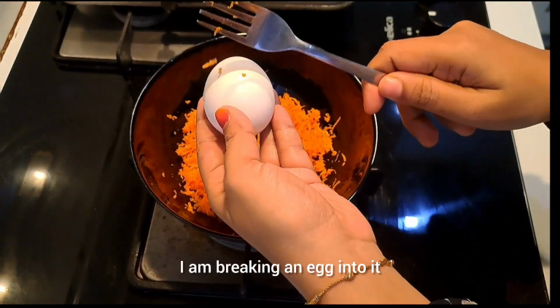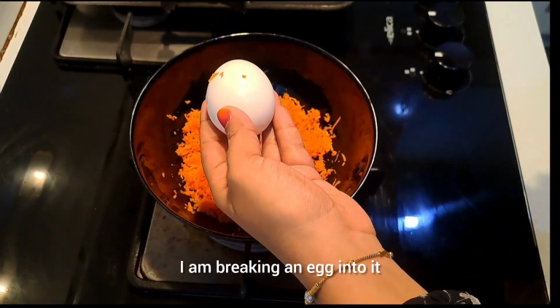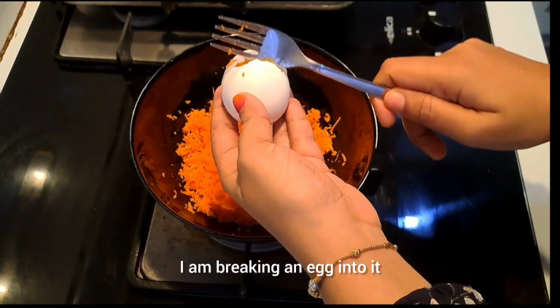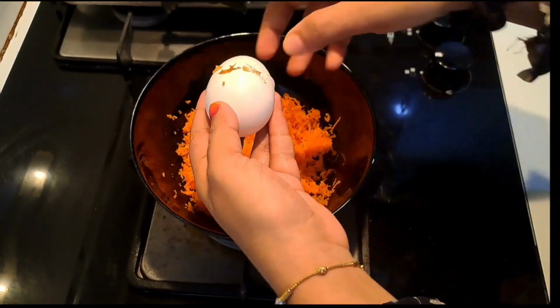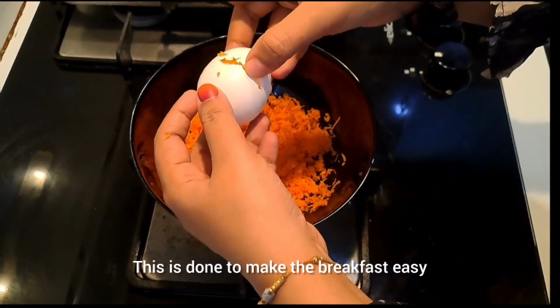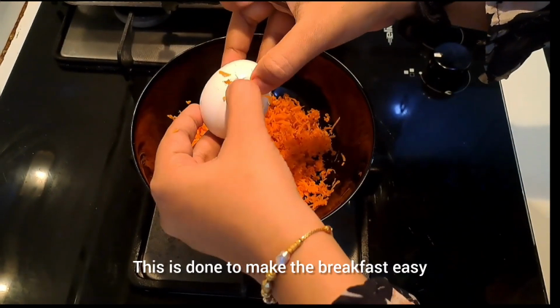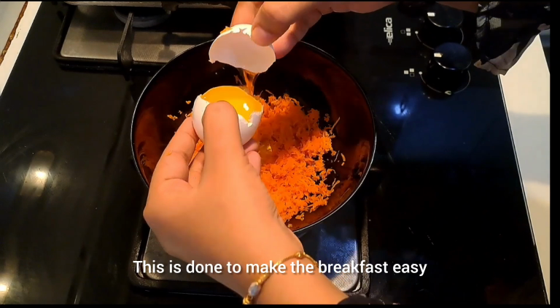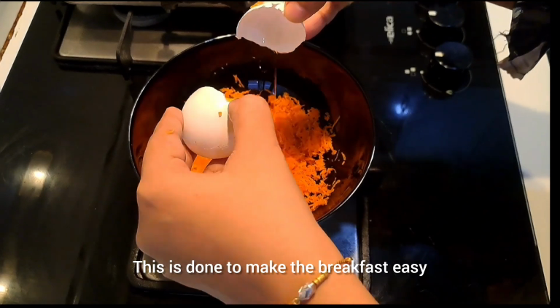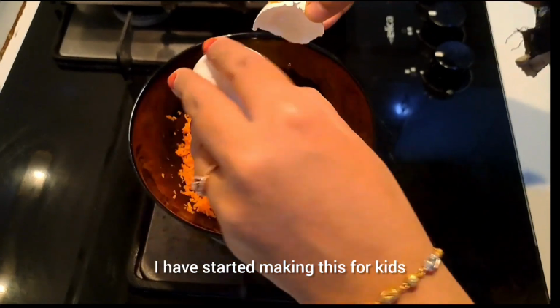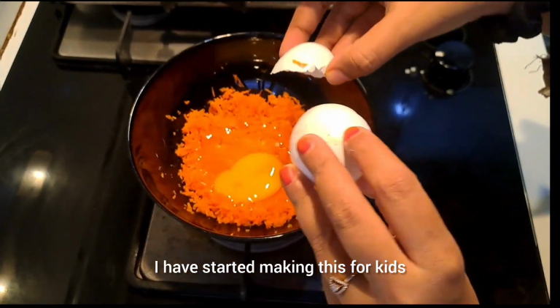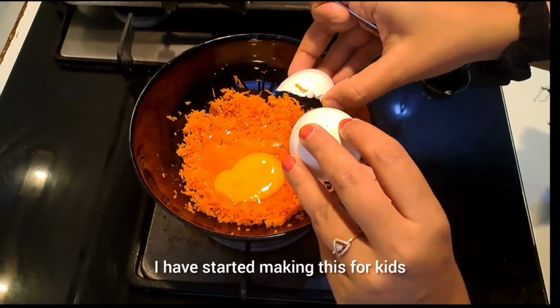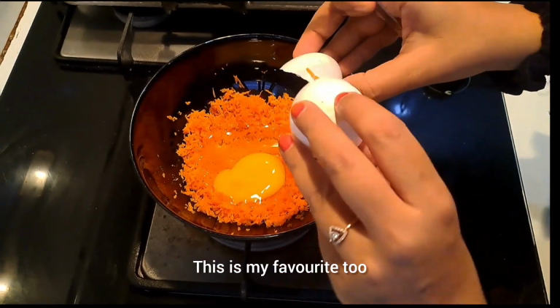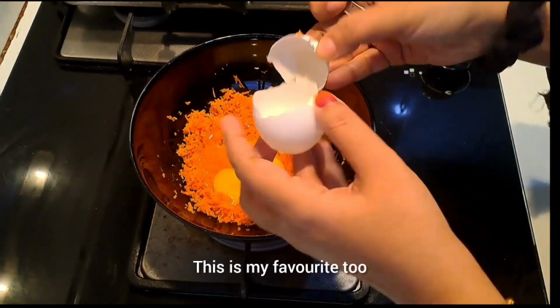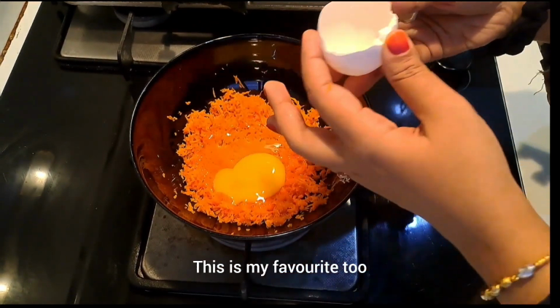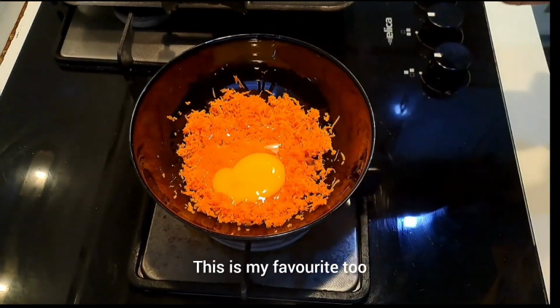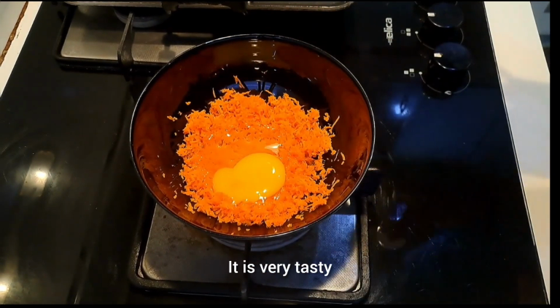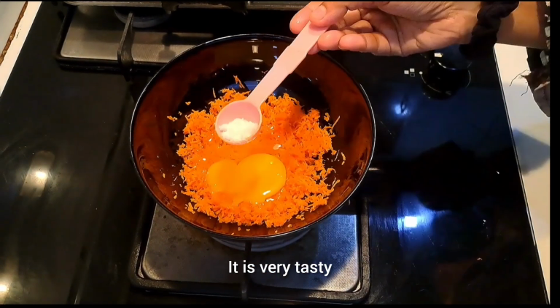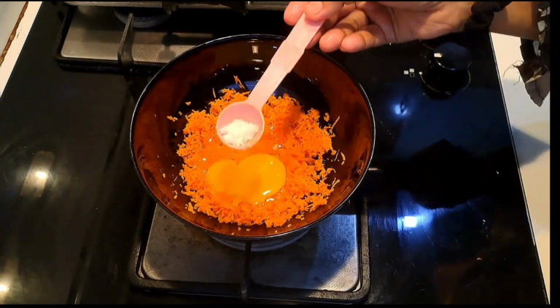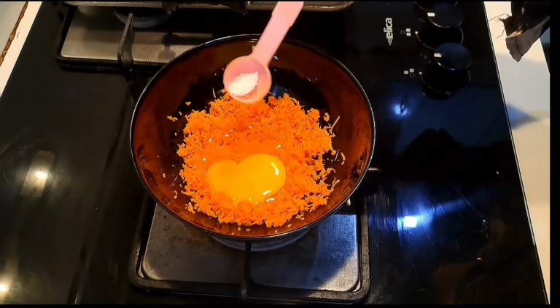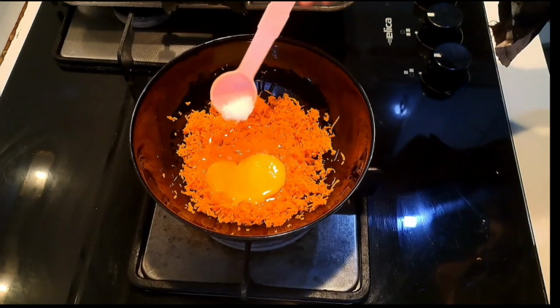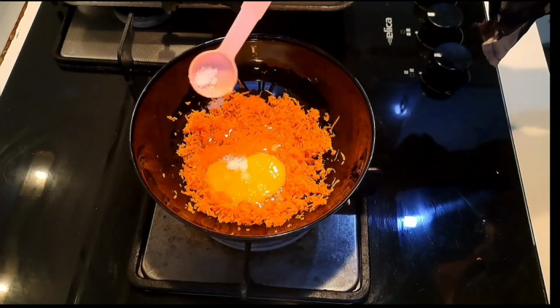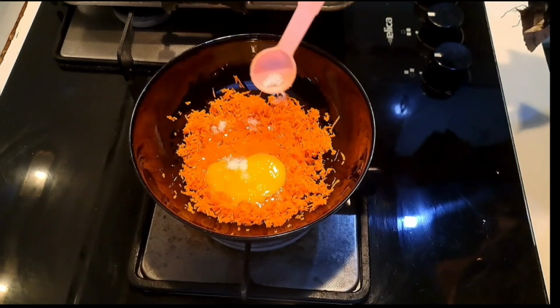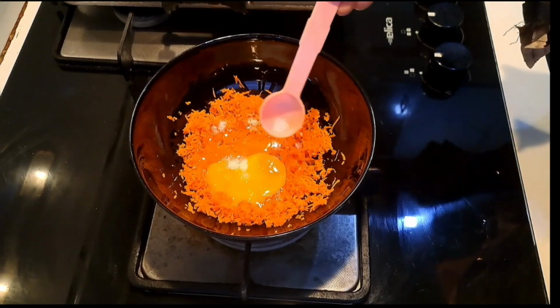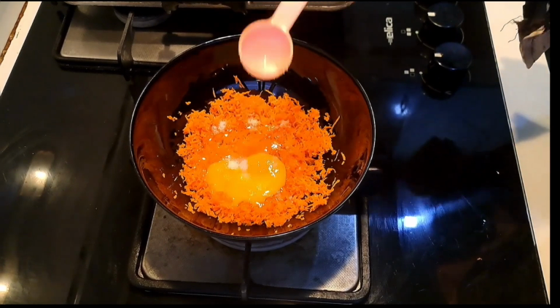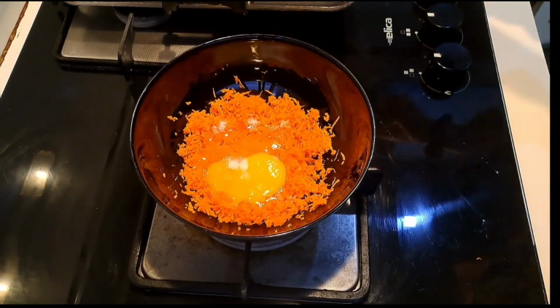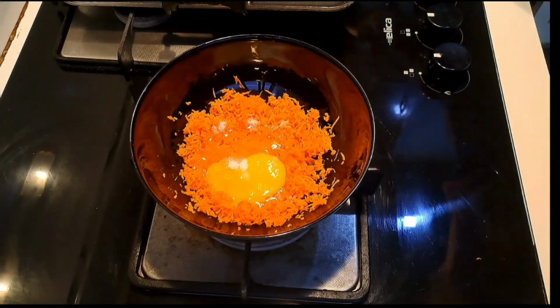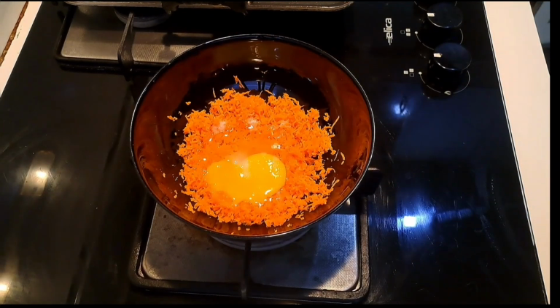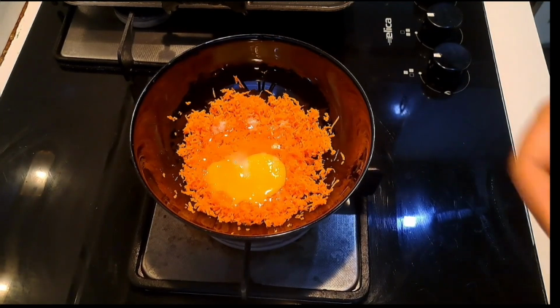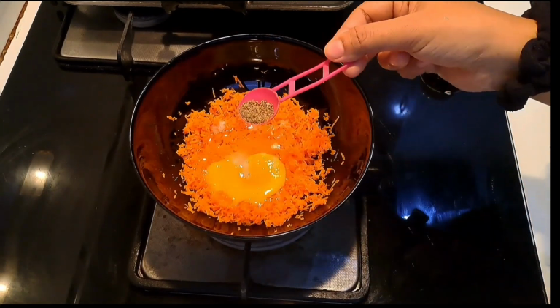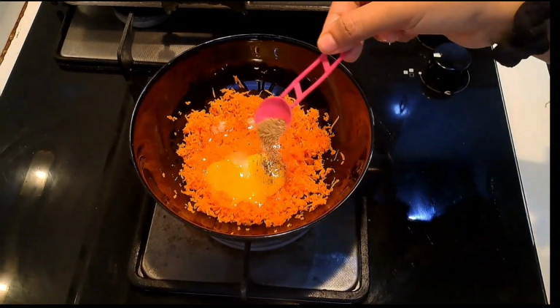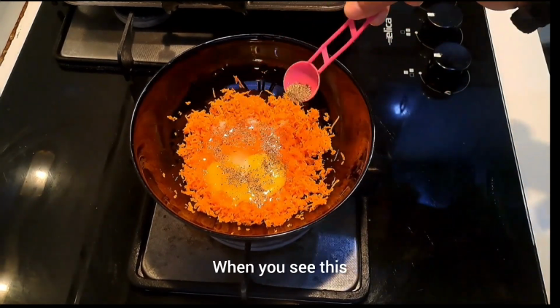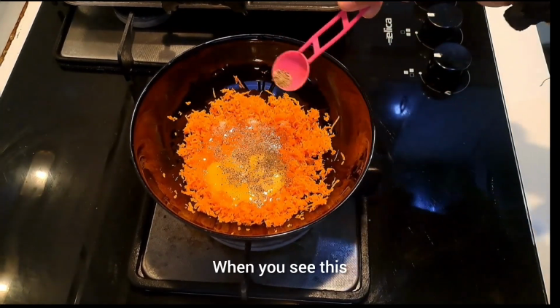I am going to eat a donut. Now I am going to eat a donut — it's my favorite.